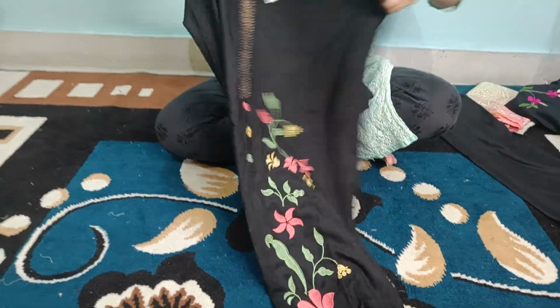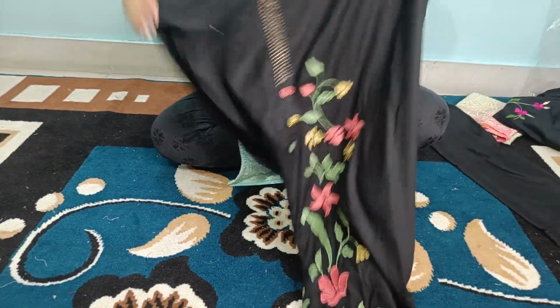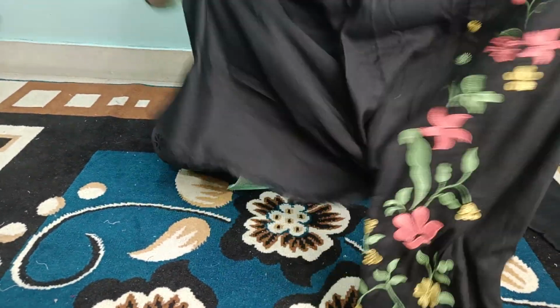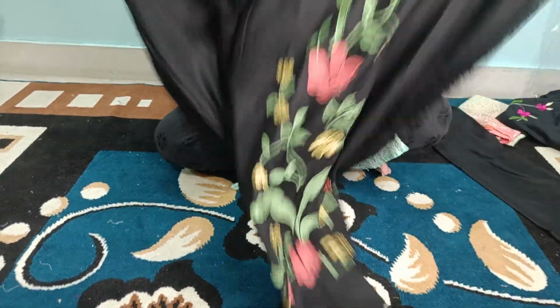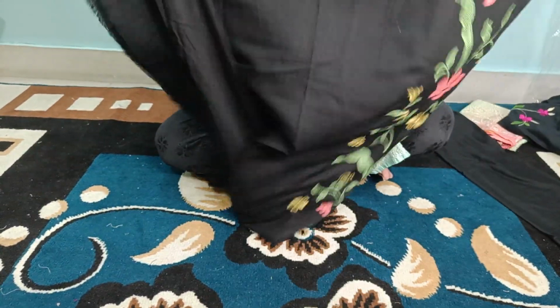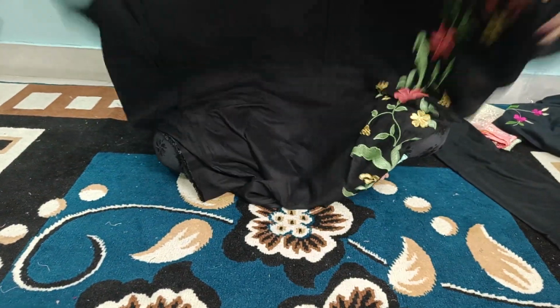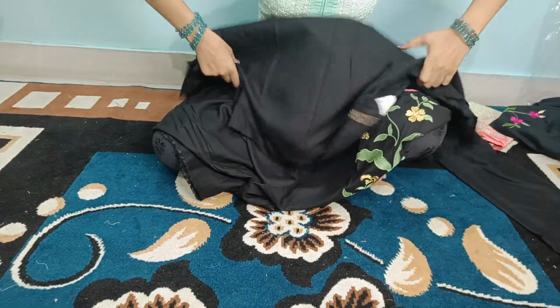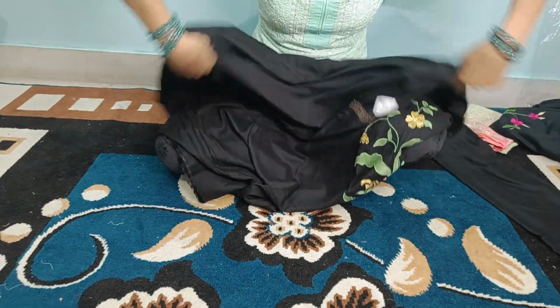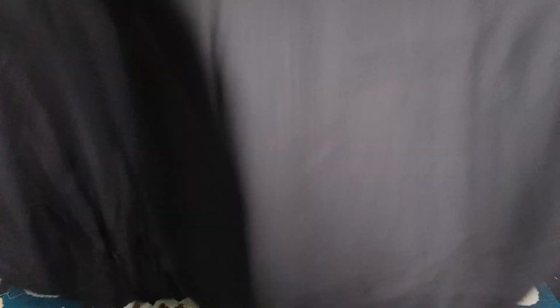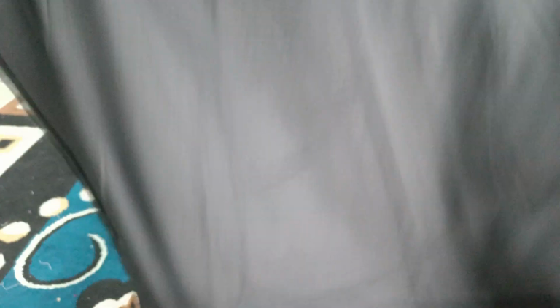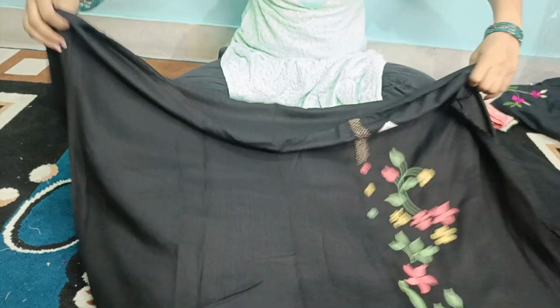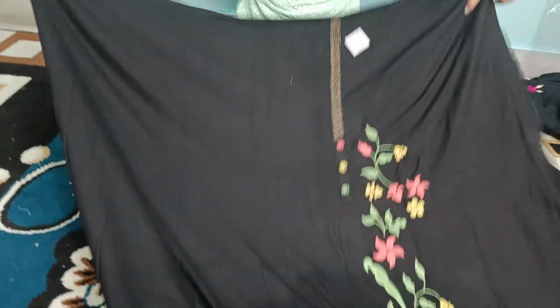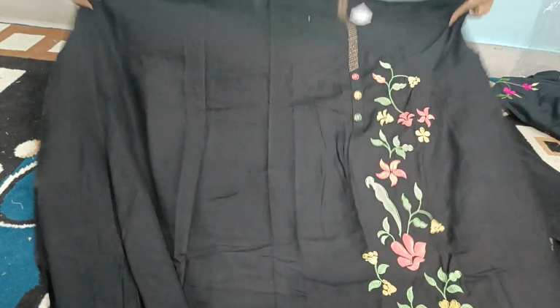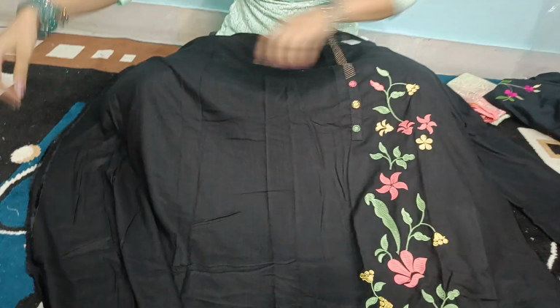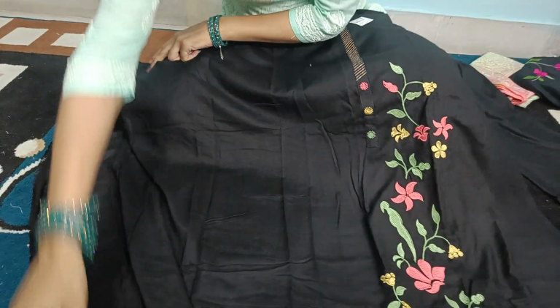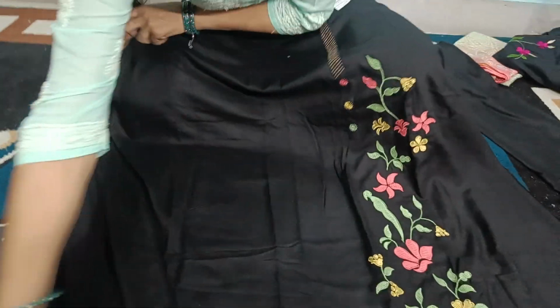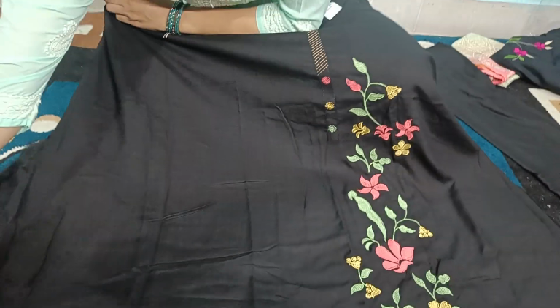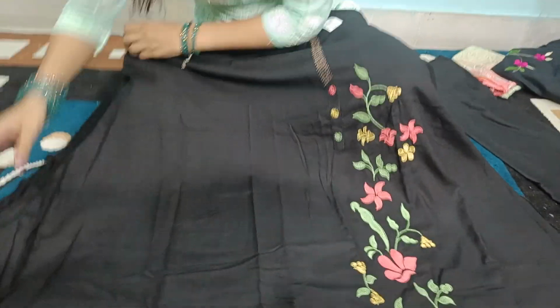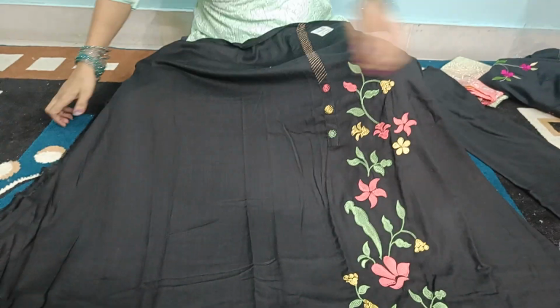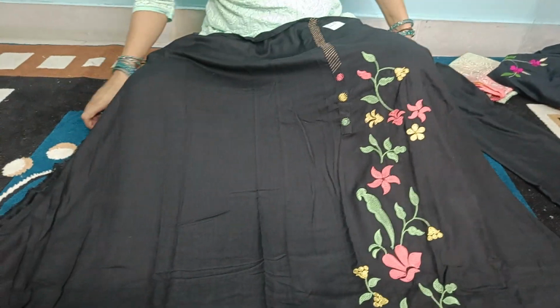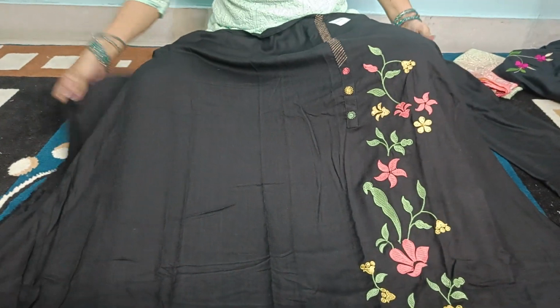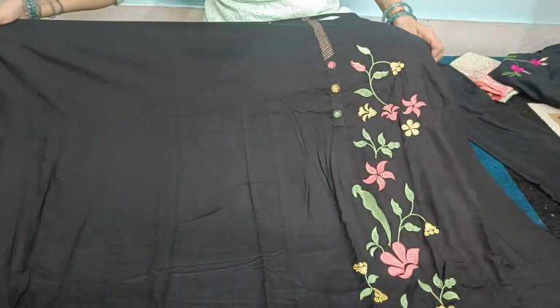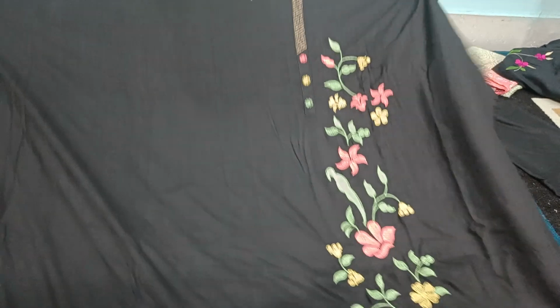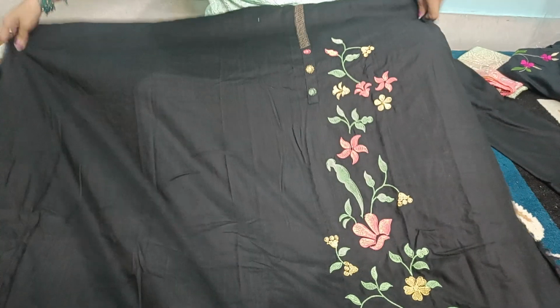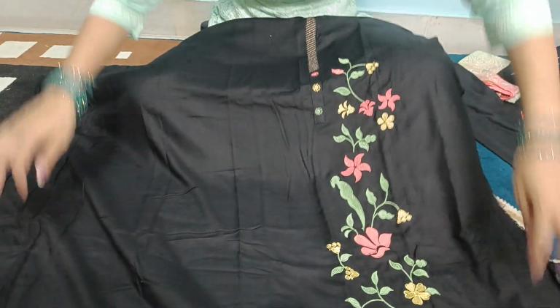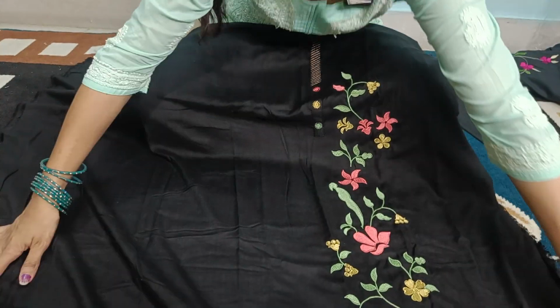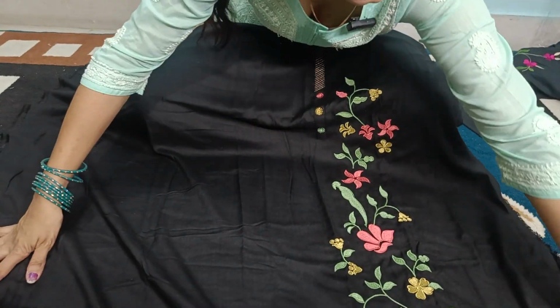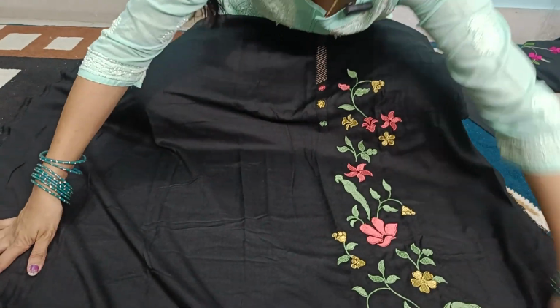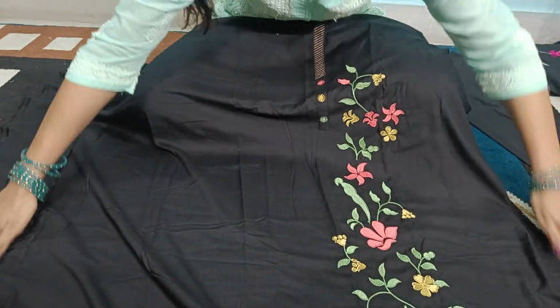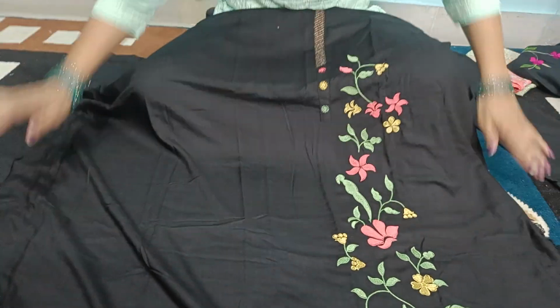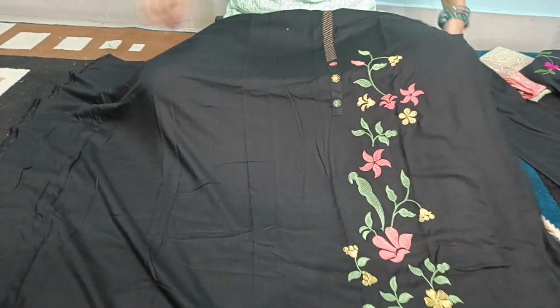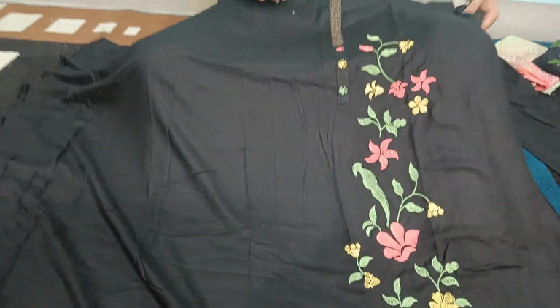This is our first article in Z Black Color. This is a rayon fabric. Rayon is also heavy — it's heavy rayon.